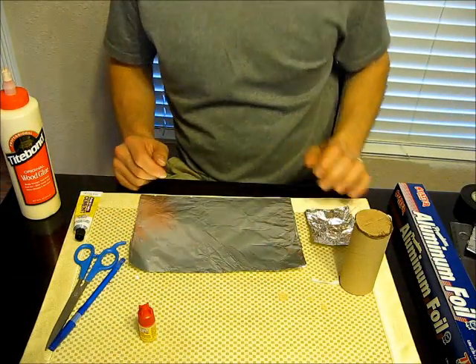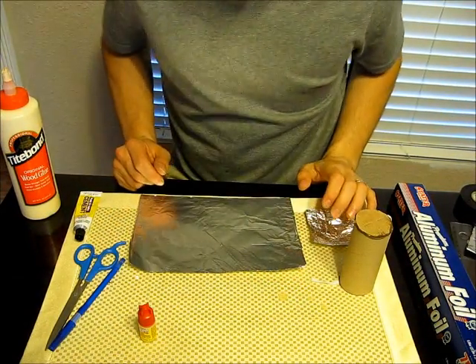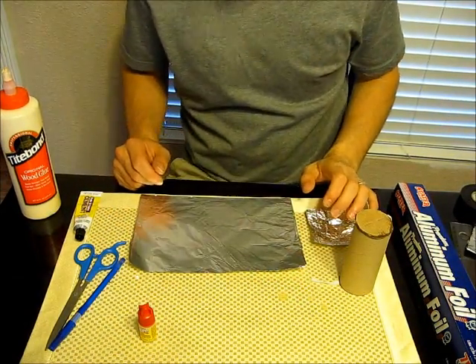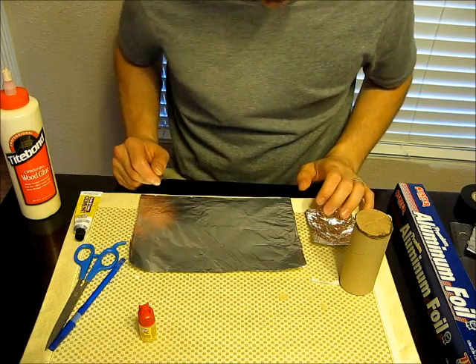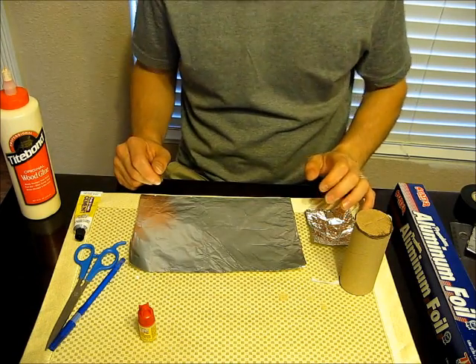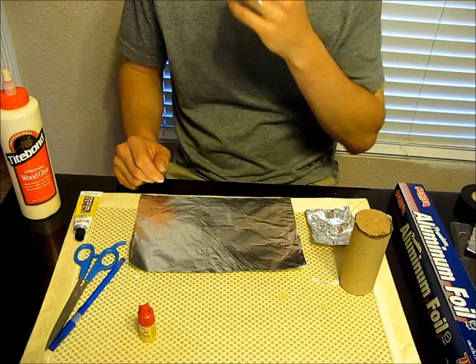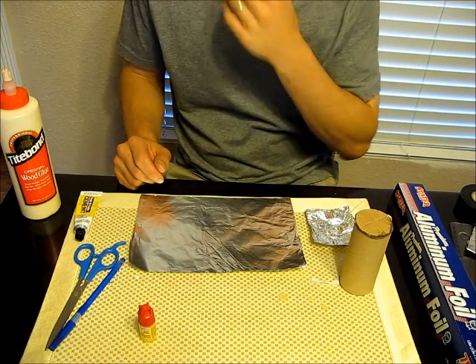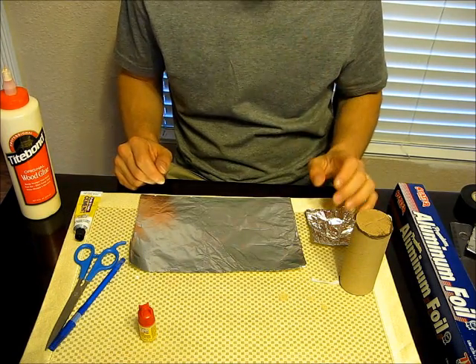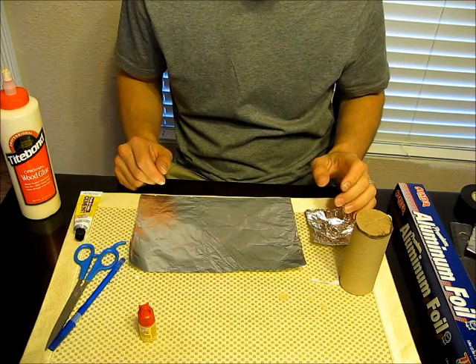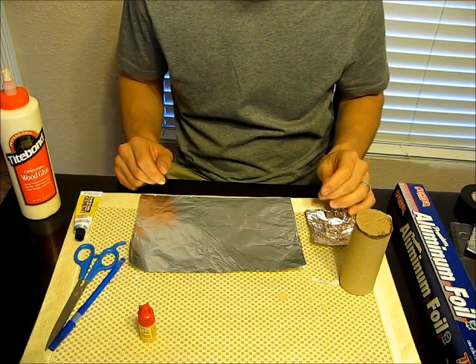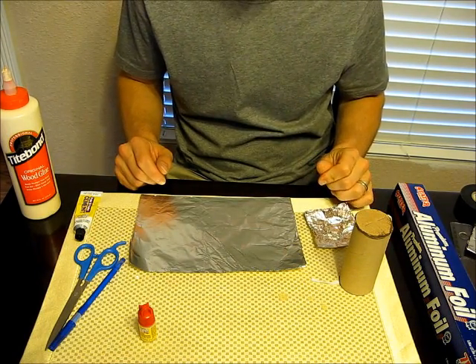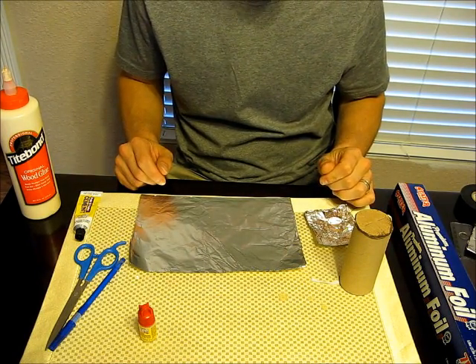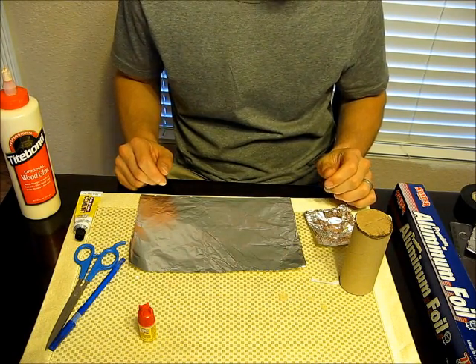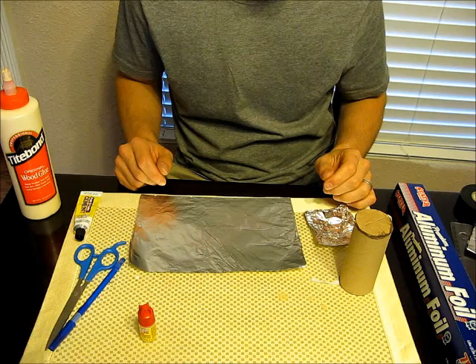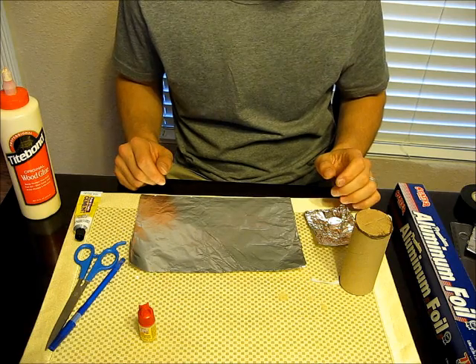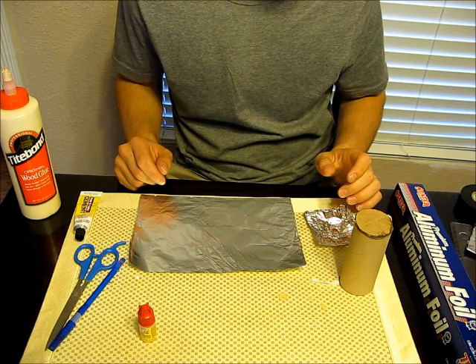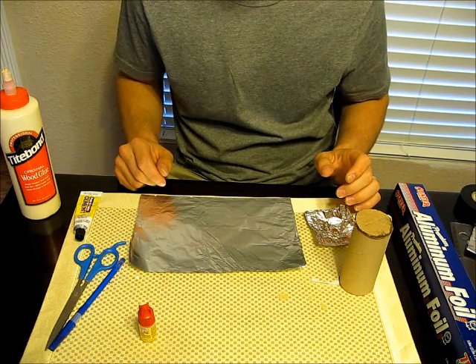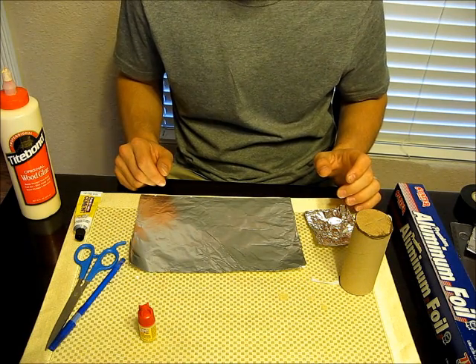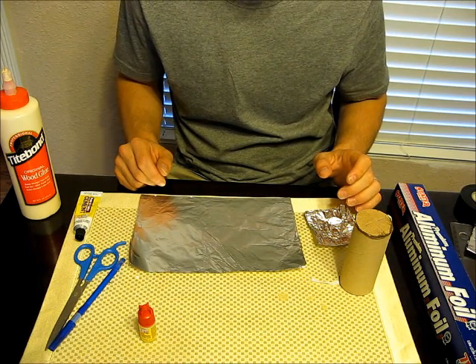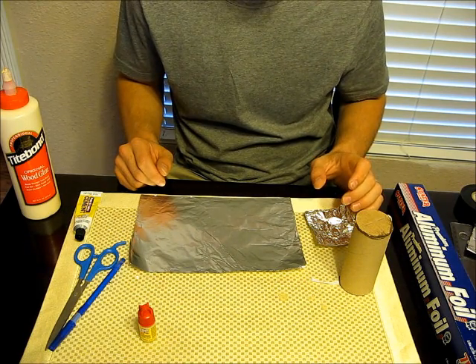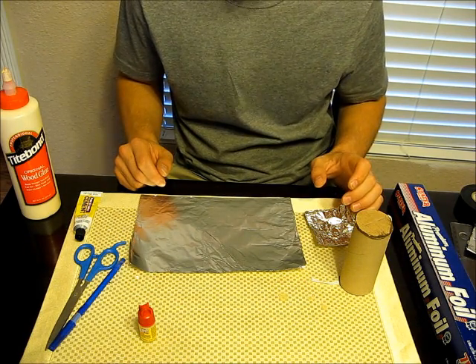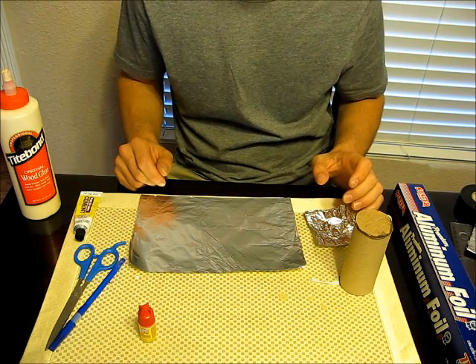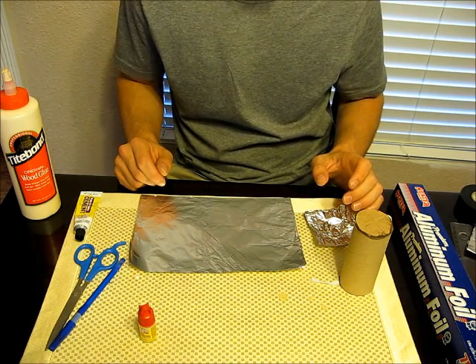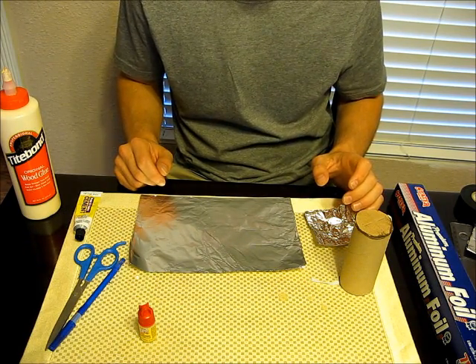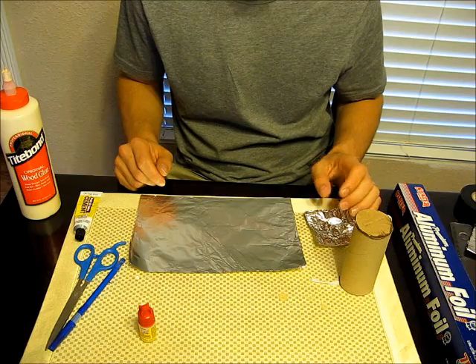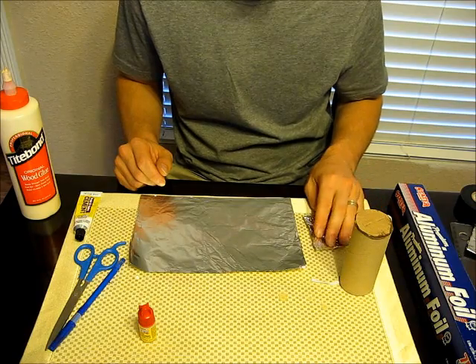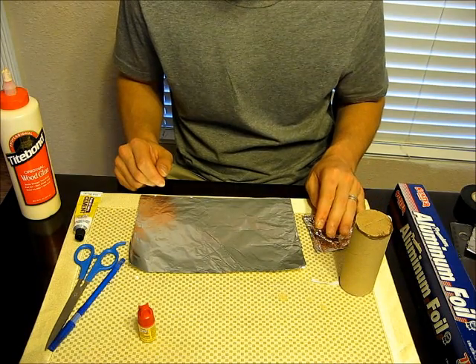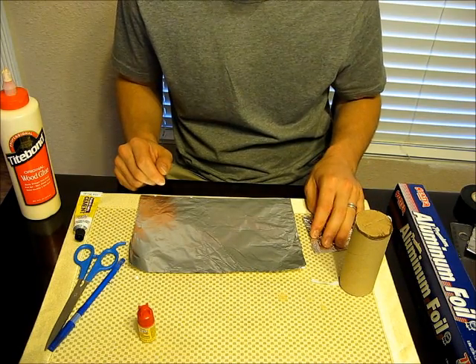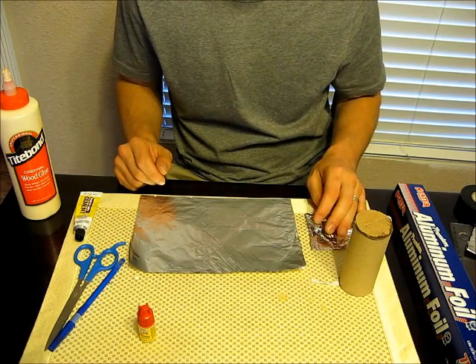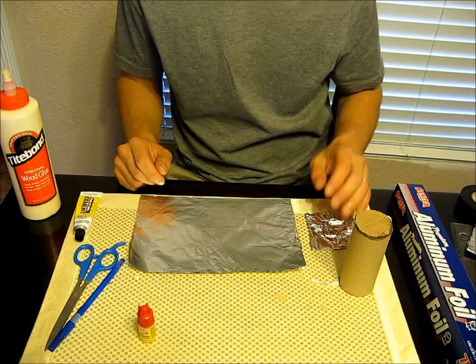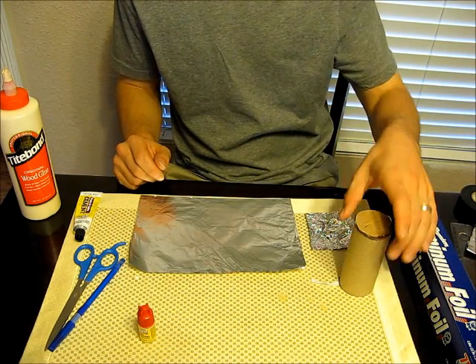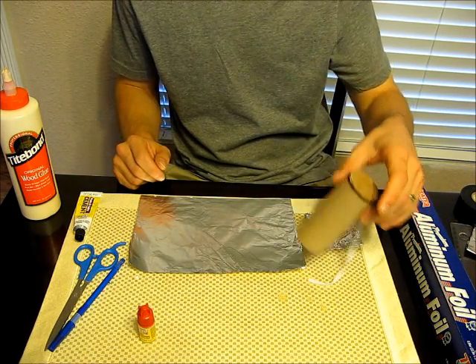Another thing I like to do while the fins are drying is create an ejection shroud for your parachute. Particularly with these larger diameter rockets, the recovery wadding doesn't do the greatest job of protecting your chute from the ejection charge, so you'll melt through your chutes pretty quick if you don't do this.